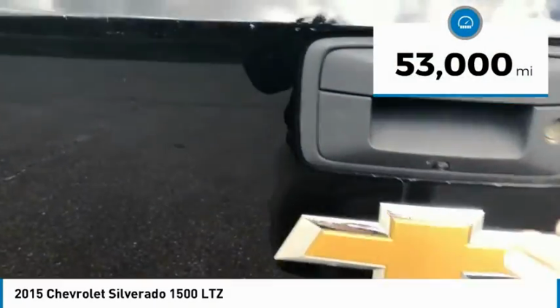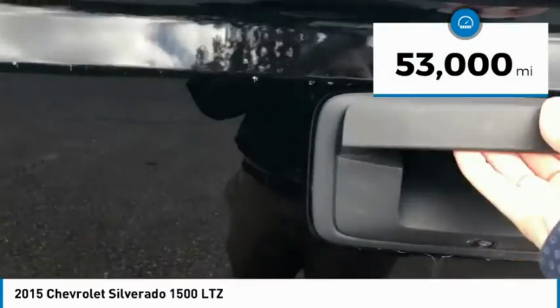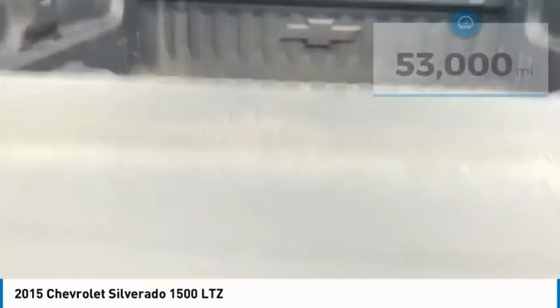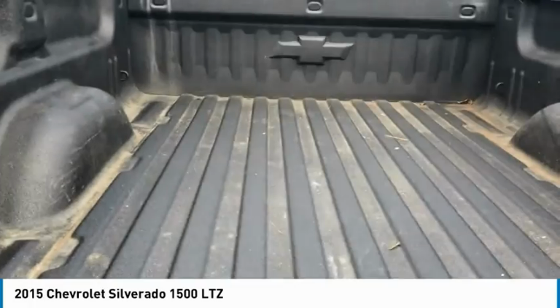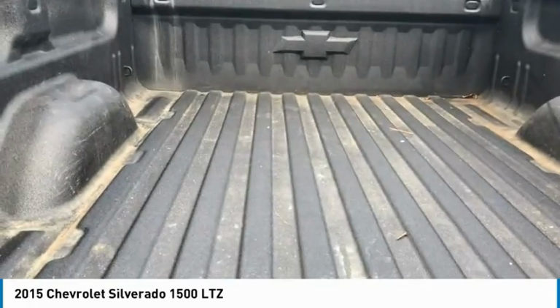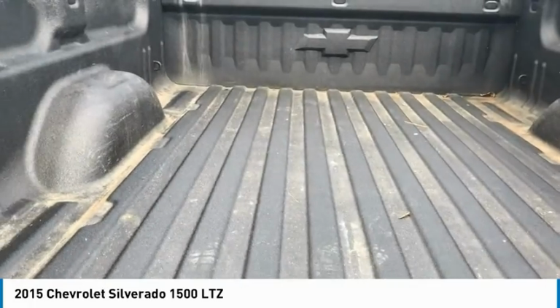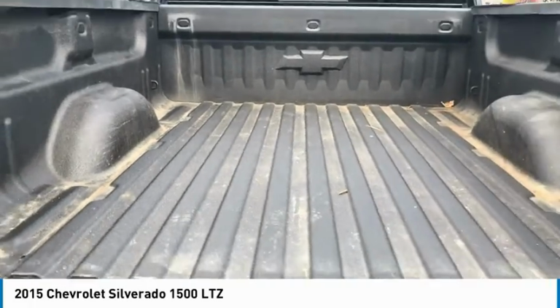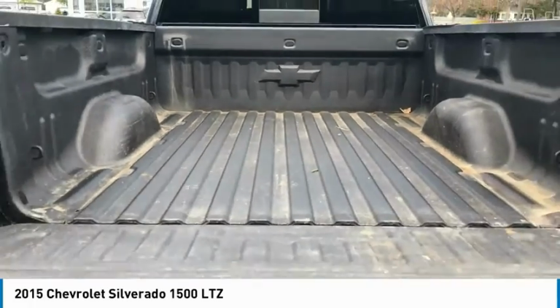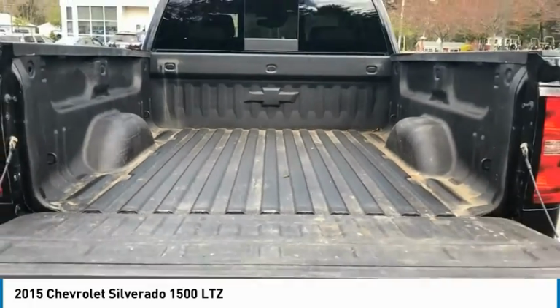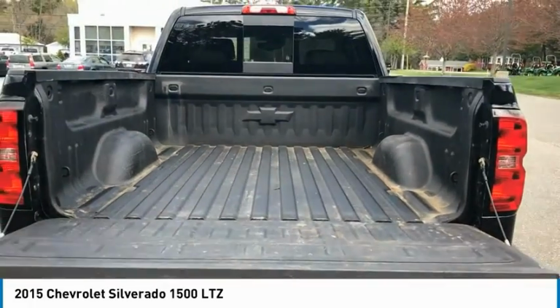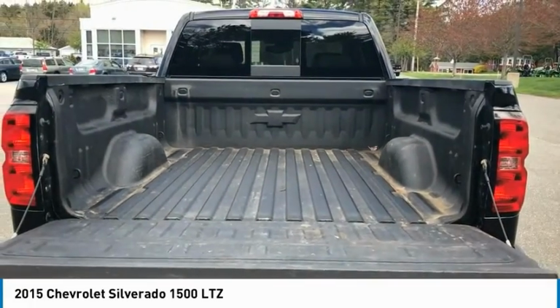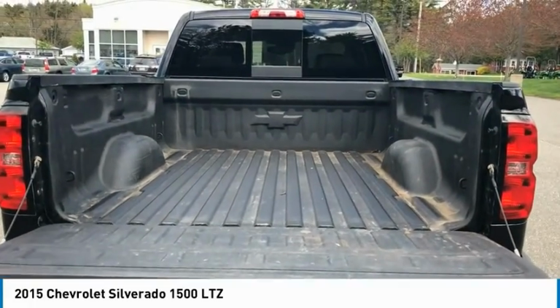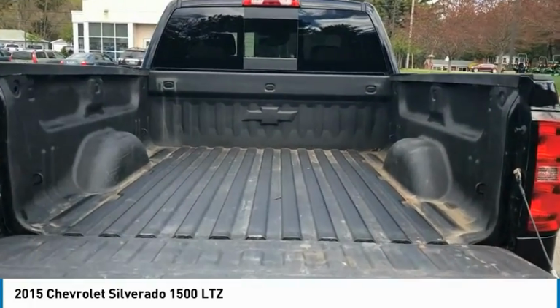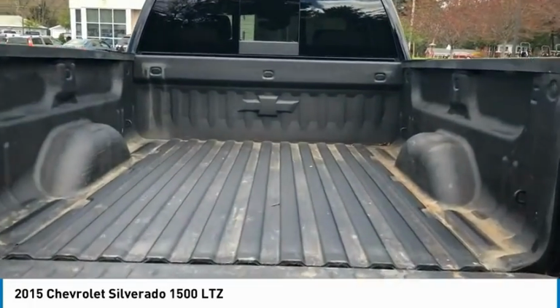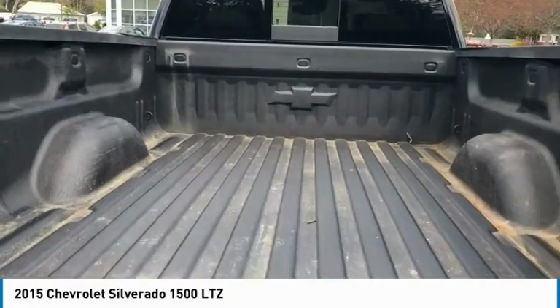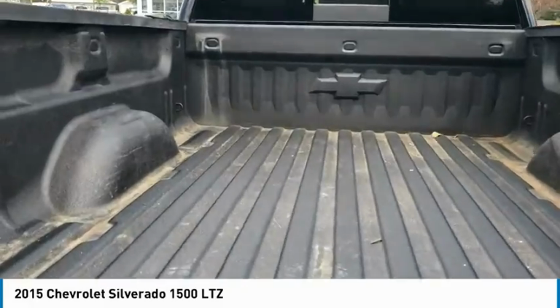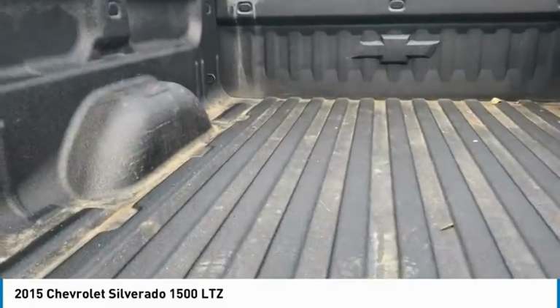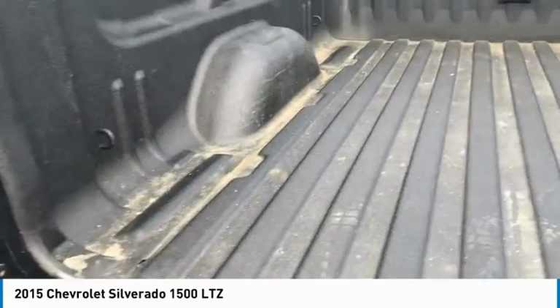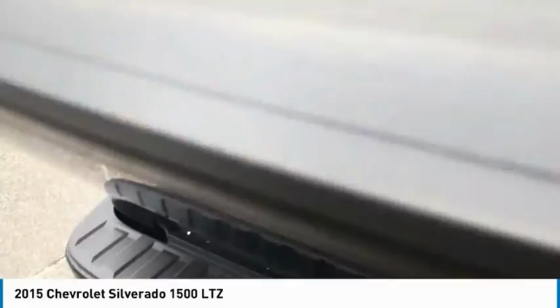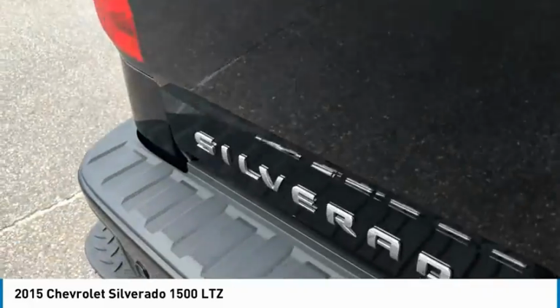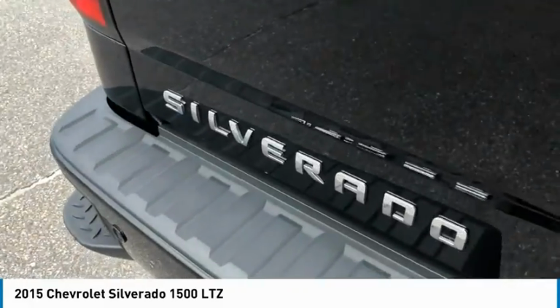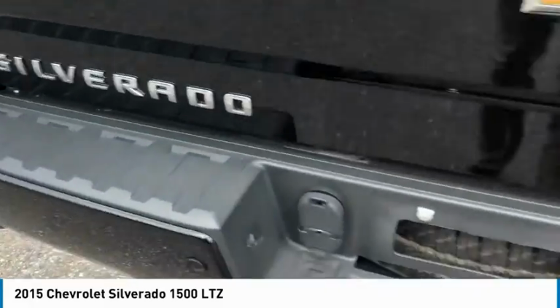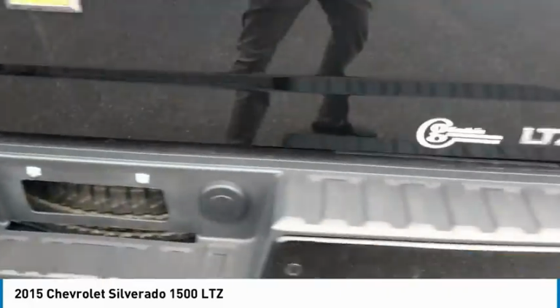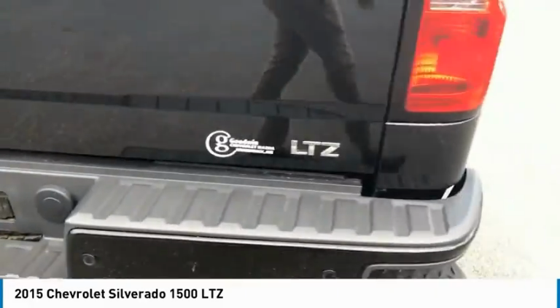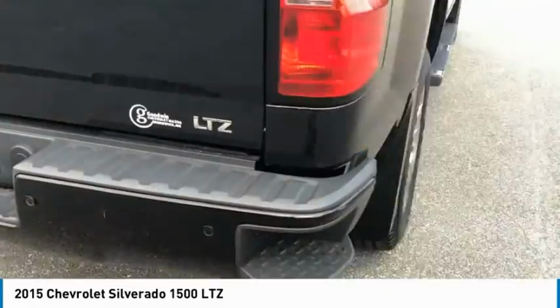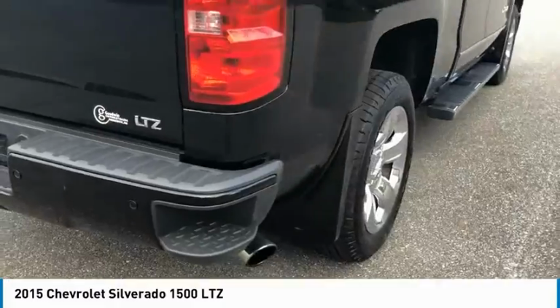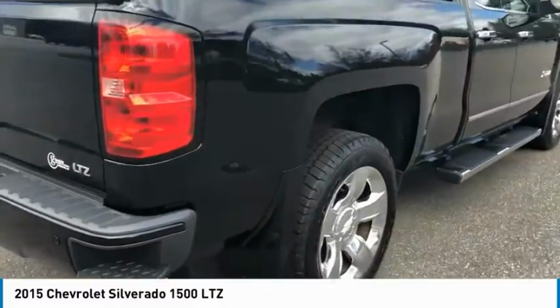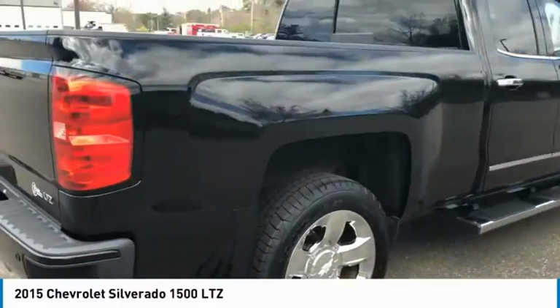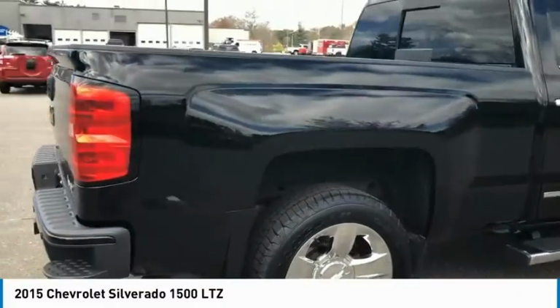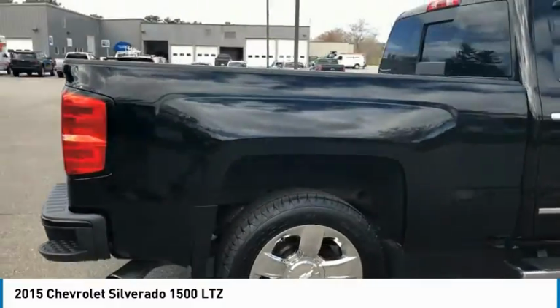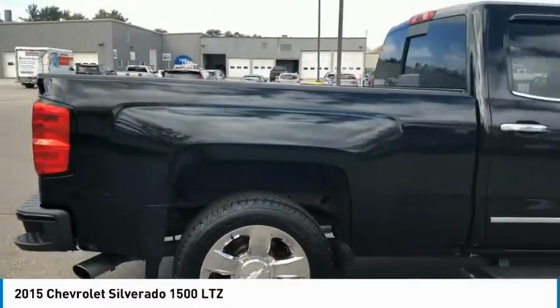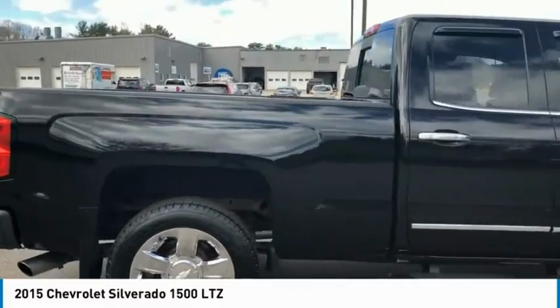Here are some of this vehicle's great options: Hill Descent Control, Electronic Stability Control, Alloy Wheels, Brake Assist, Traction Control, Remote Keyless Entry, Rear Step Bumper, Fog Lights, Speed Control, and 4-wheel disc brakes.